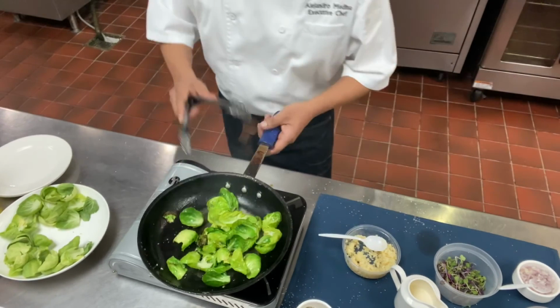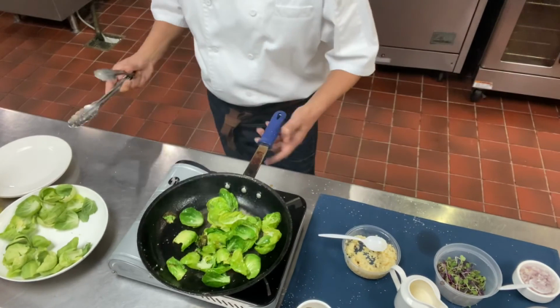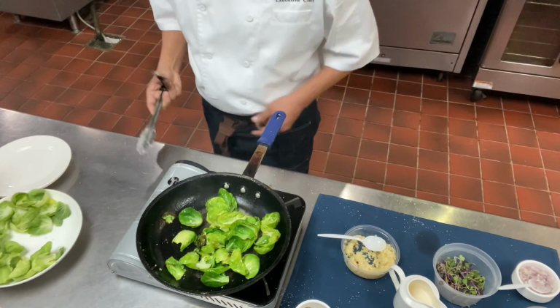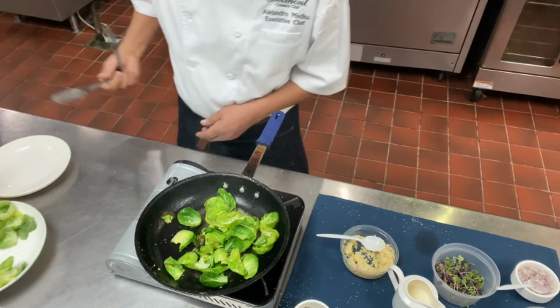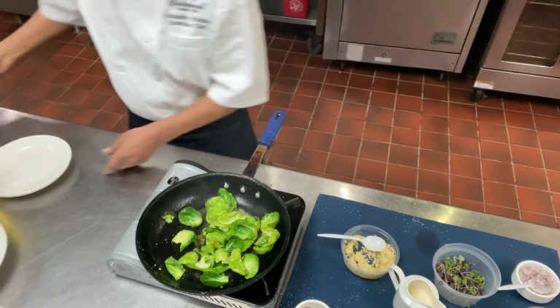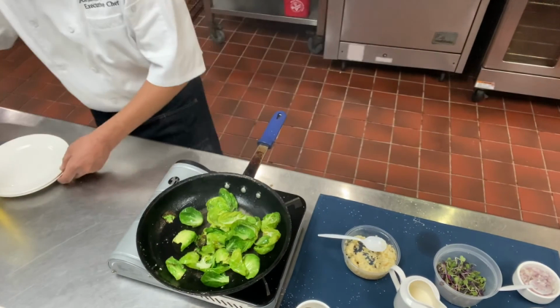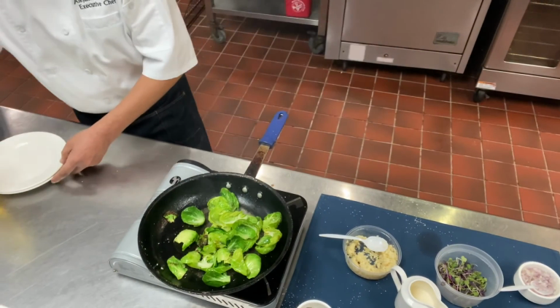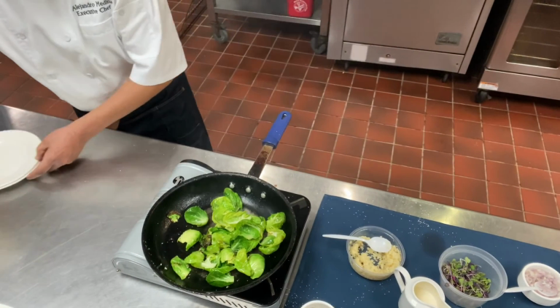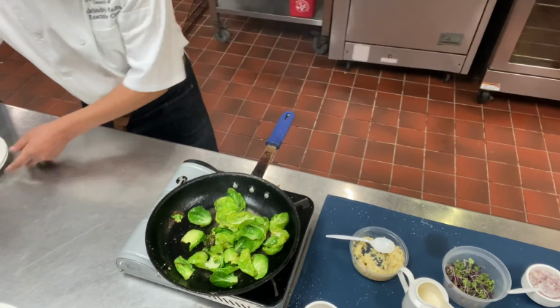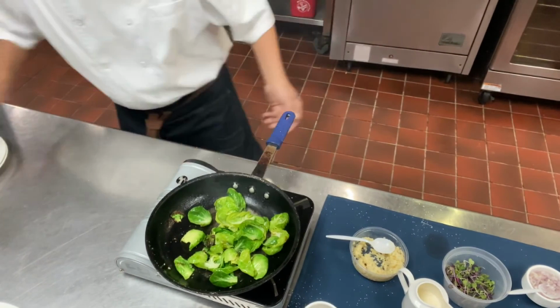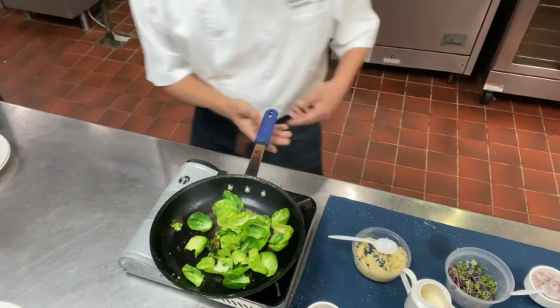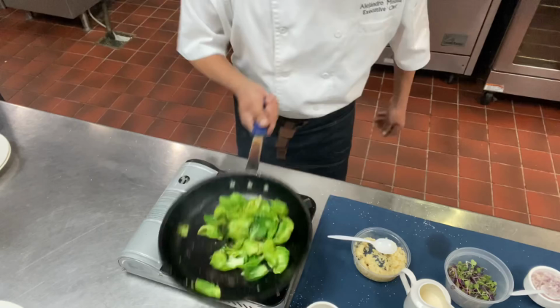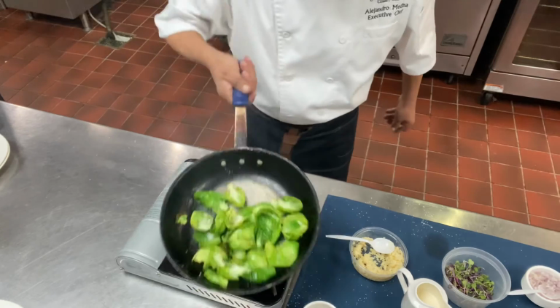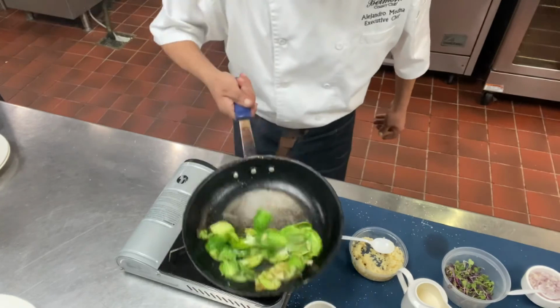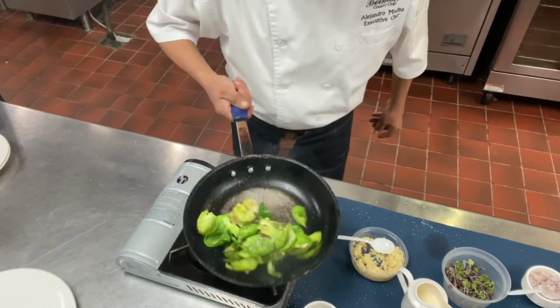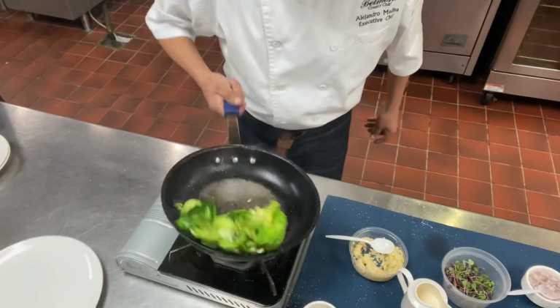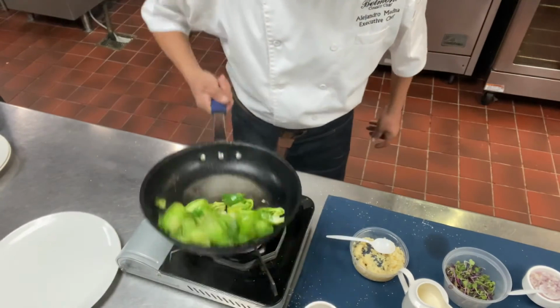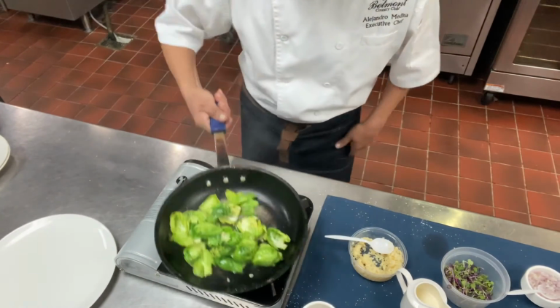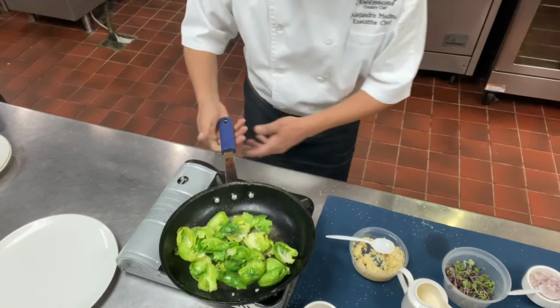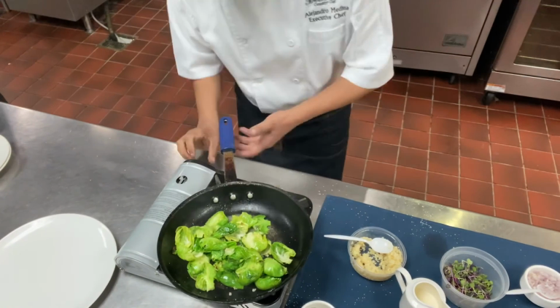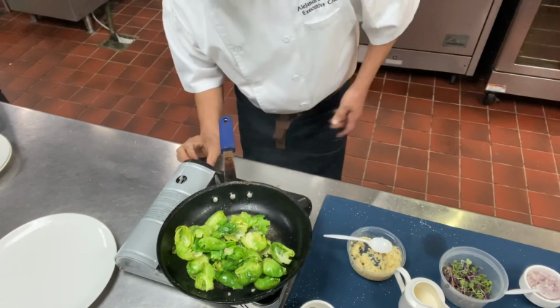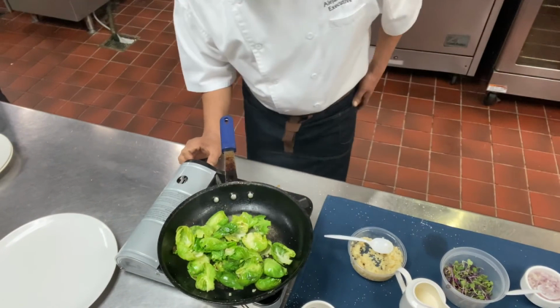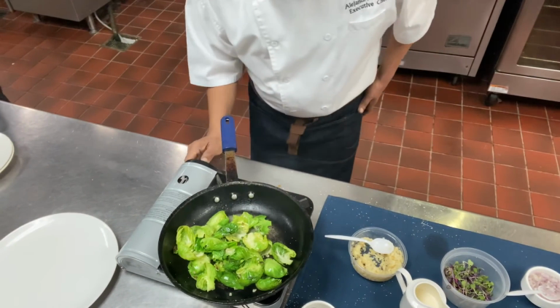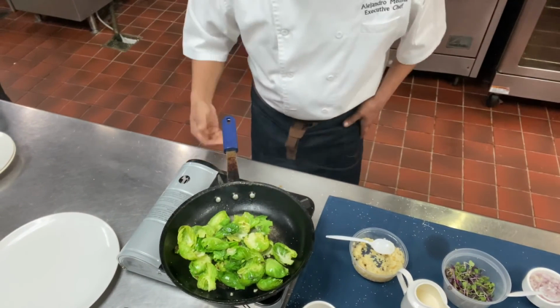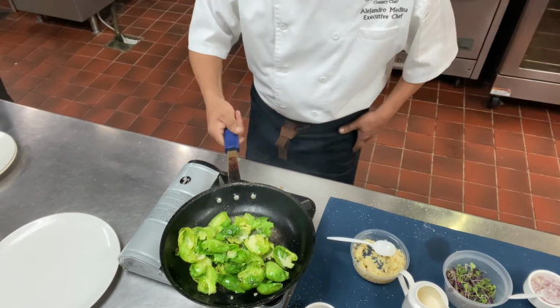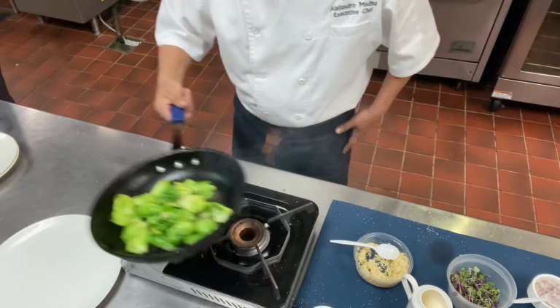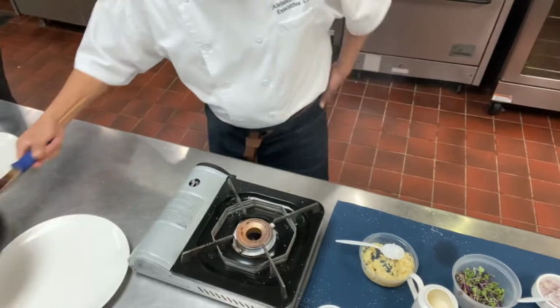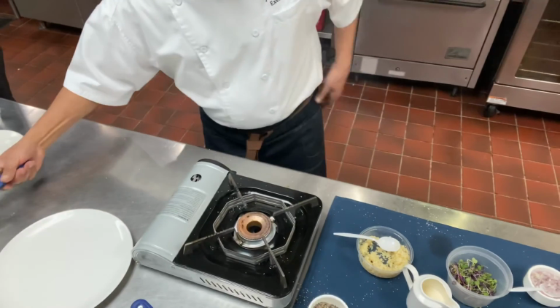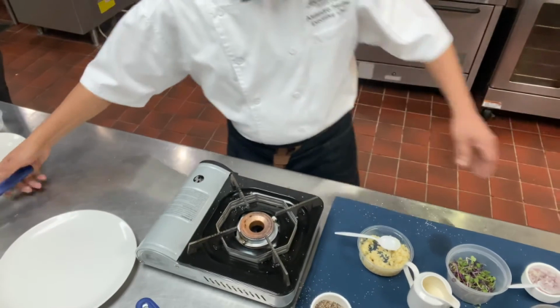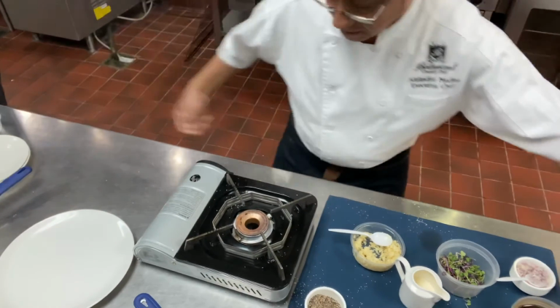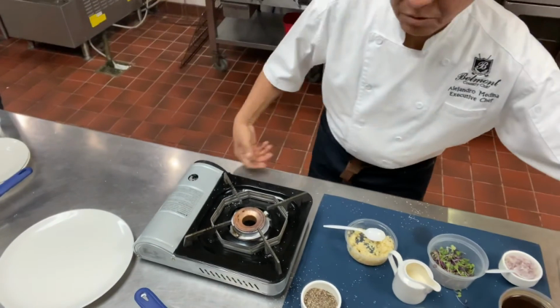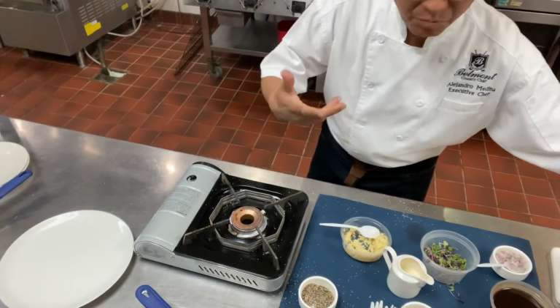Don't let them die. Now they're ready to go — nice, wilted, crunchy, and colorful. Let's set them aside, and now let's go to plate.